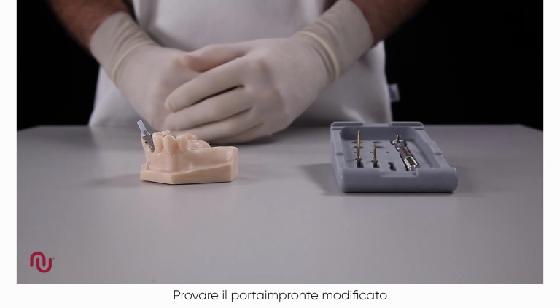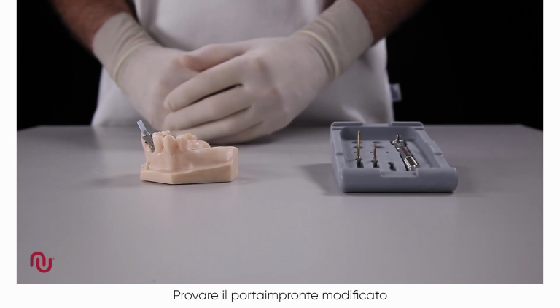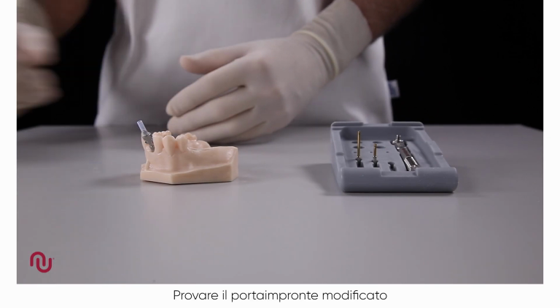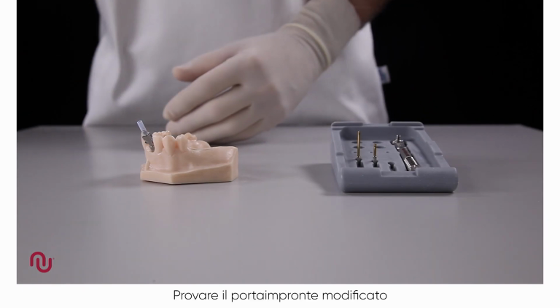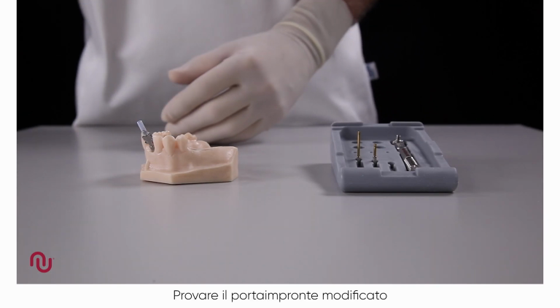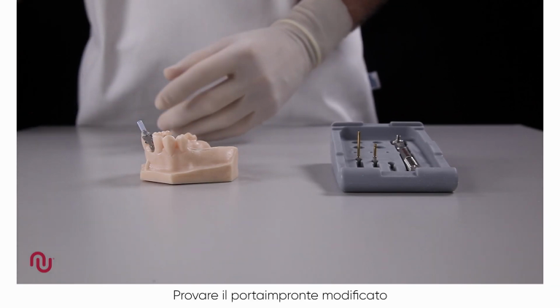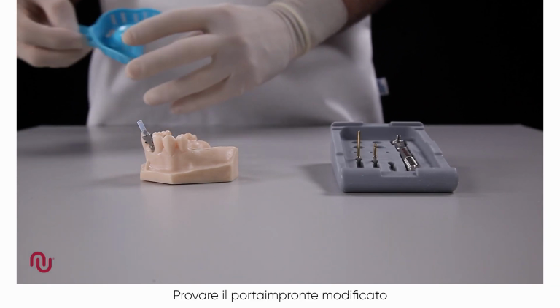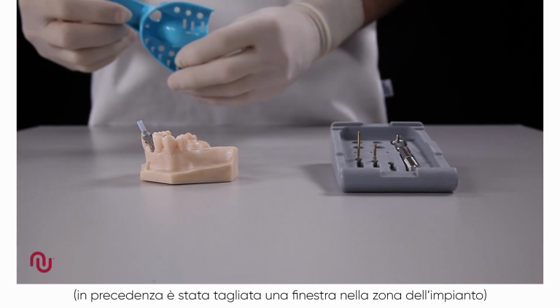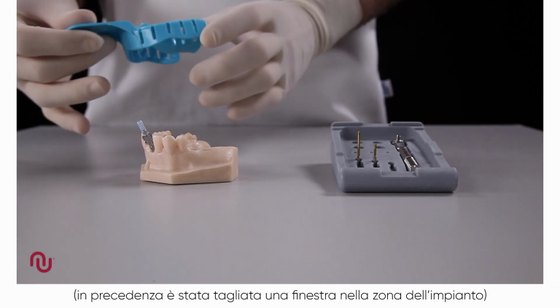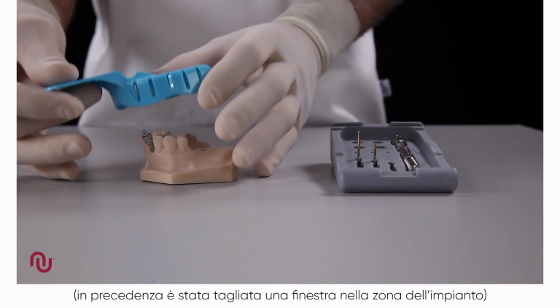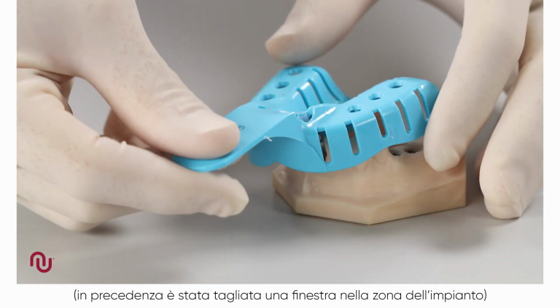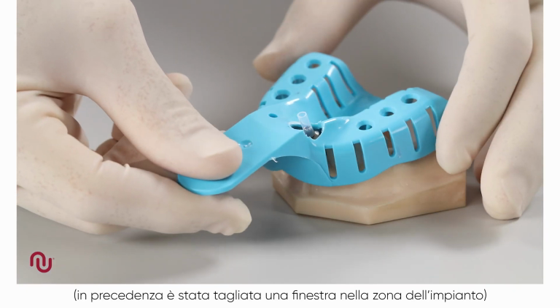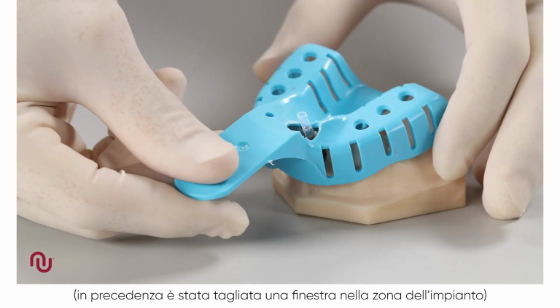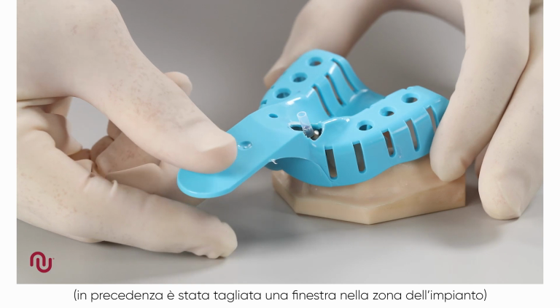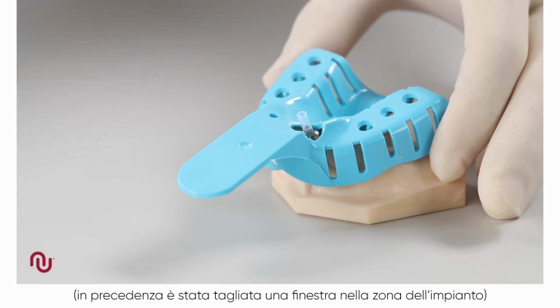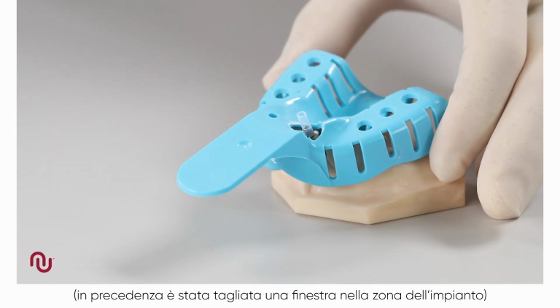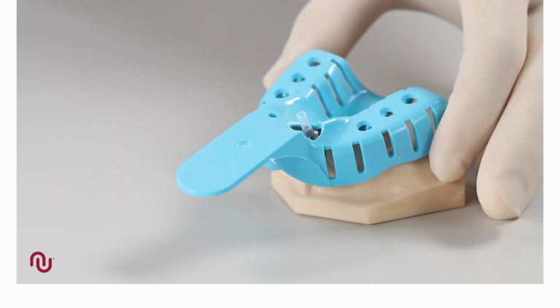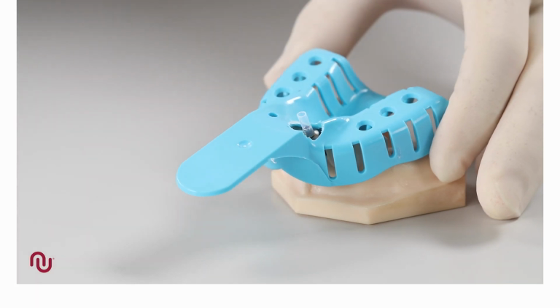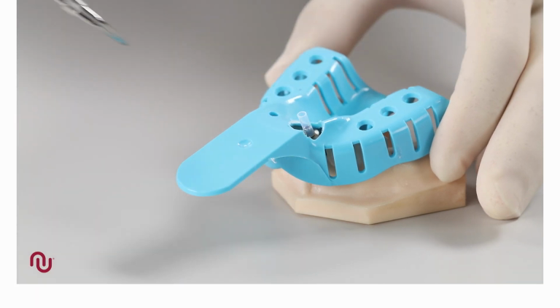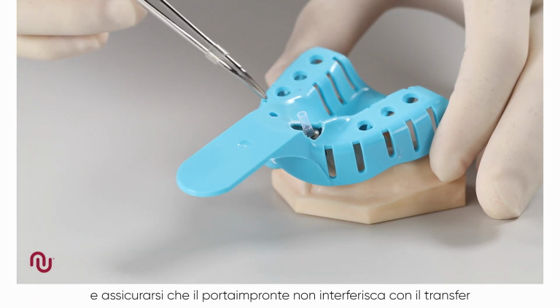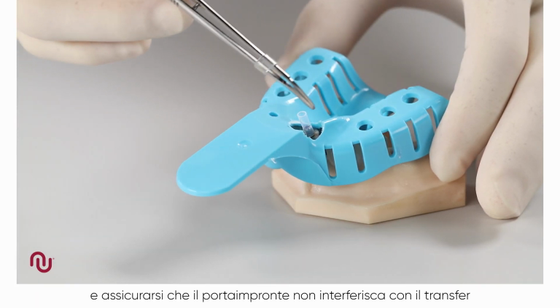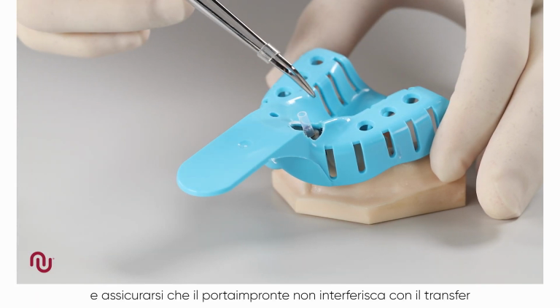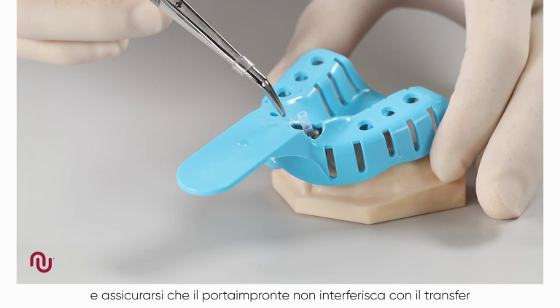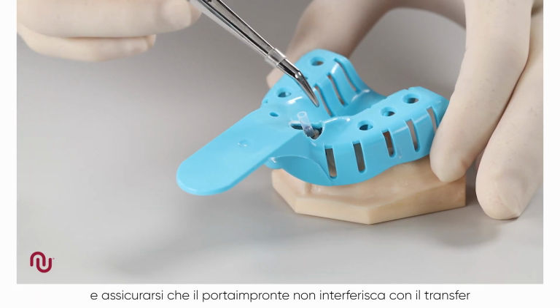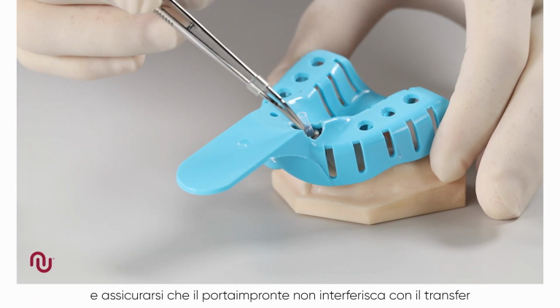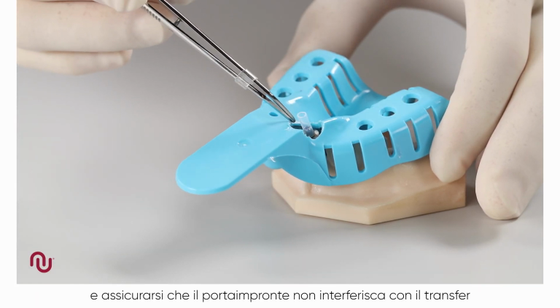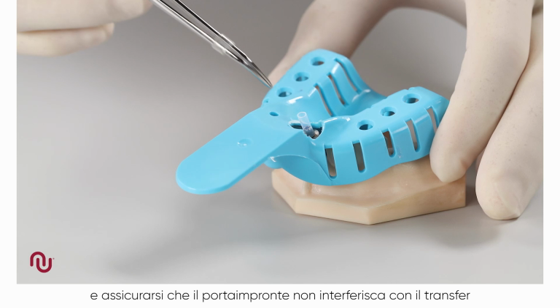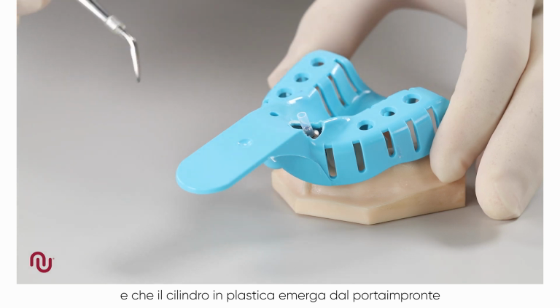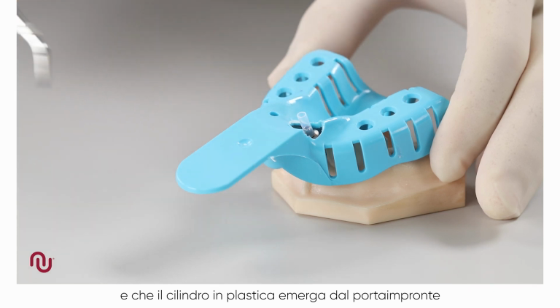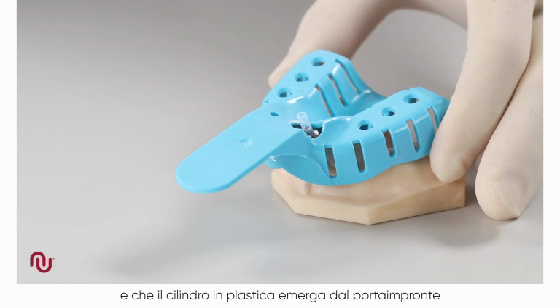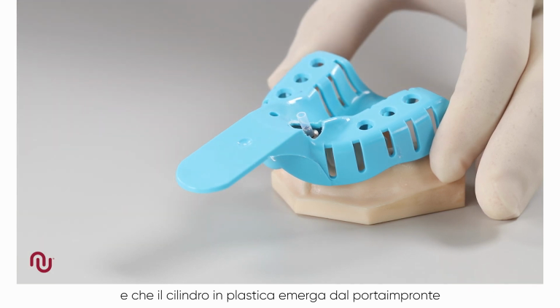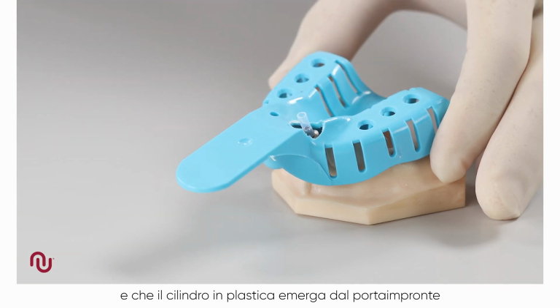We then try in the modified impression tray. A window has been previously cut in the area of the implant. Ensure that the tray is clear of the impression coping and that the plastic tube extends beyond the impression tray.